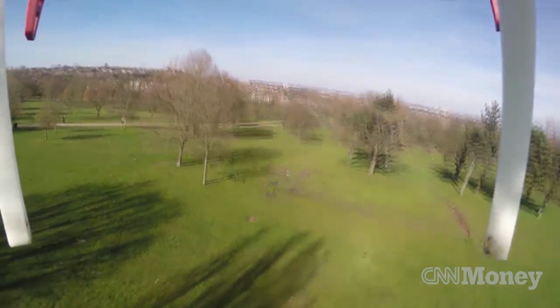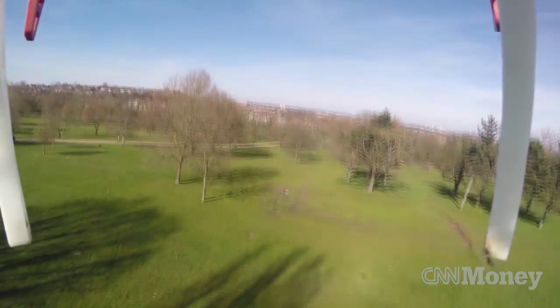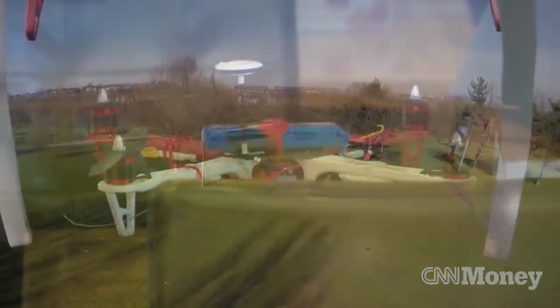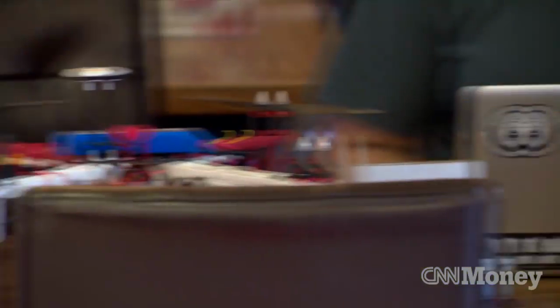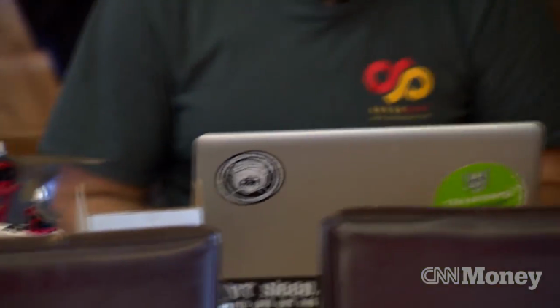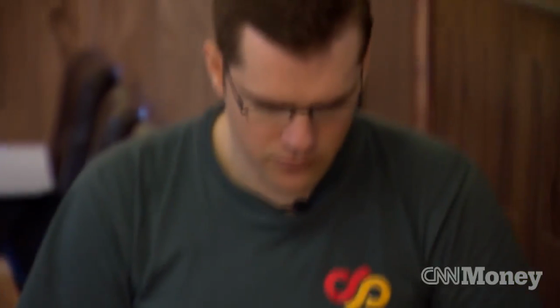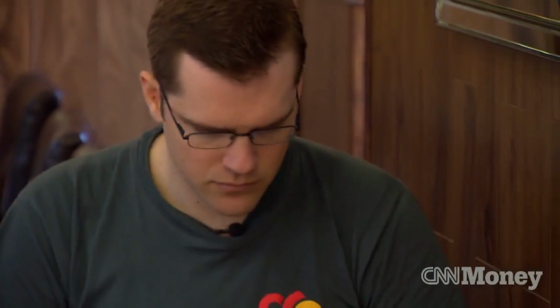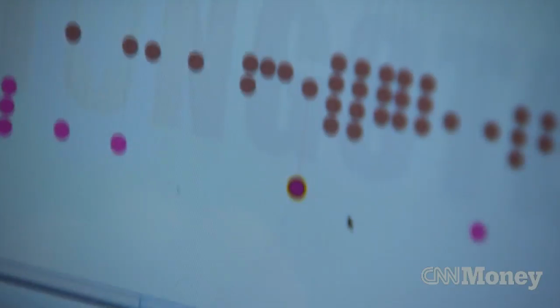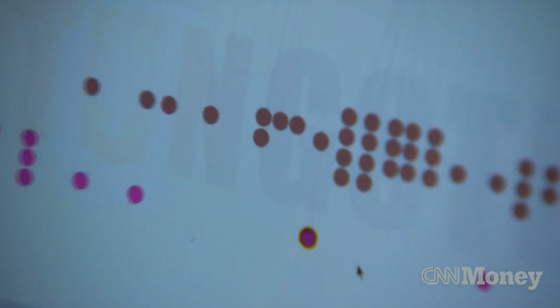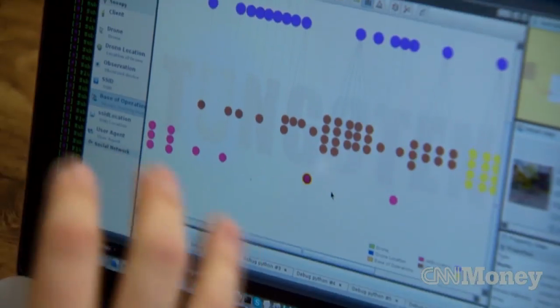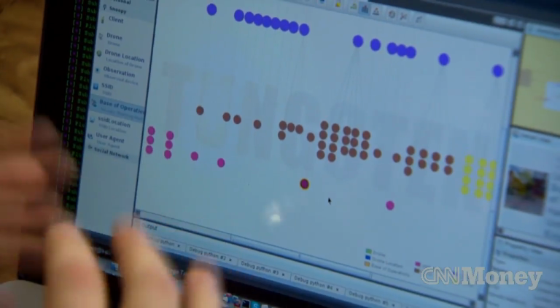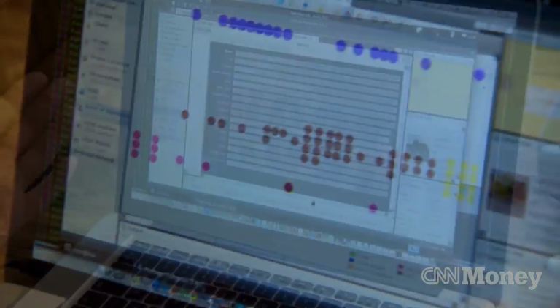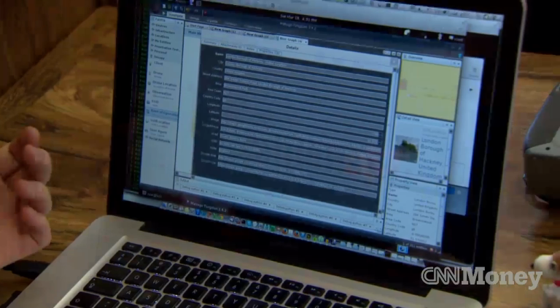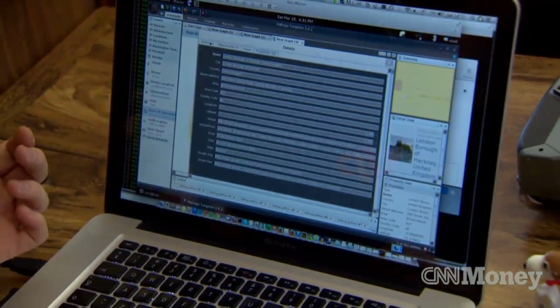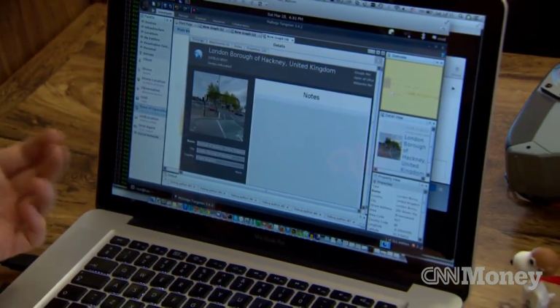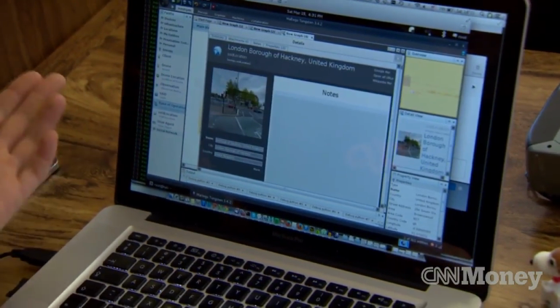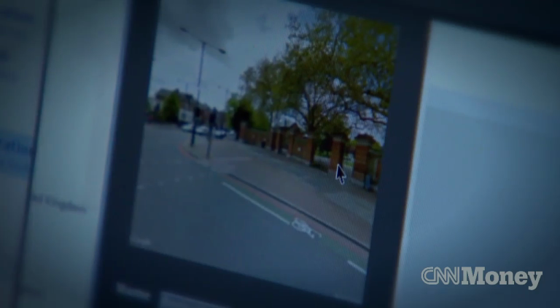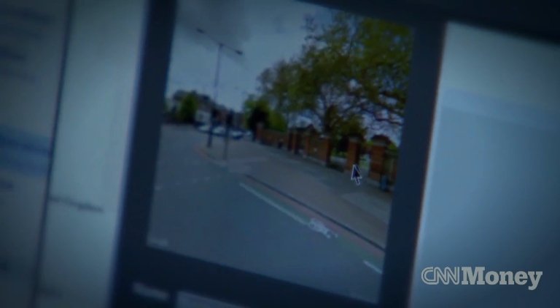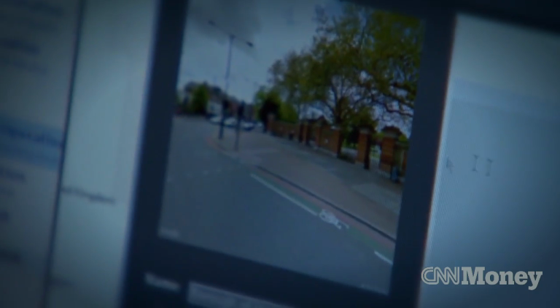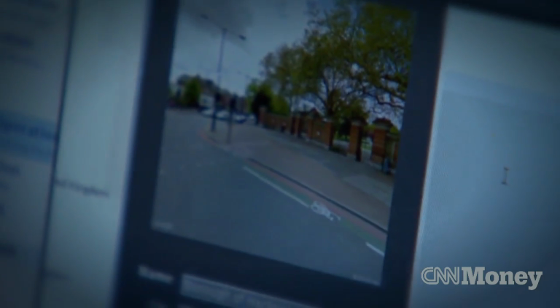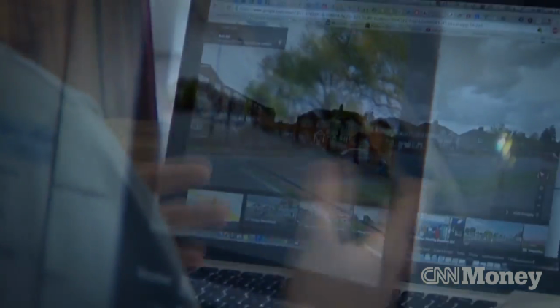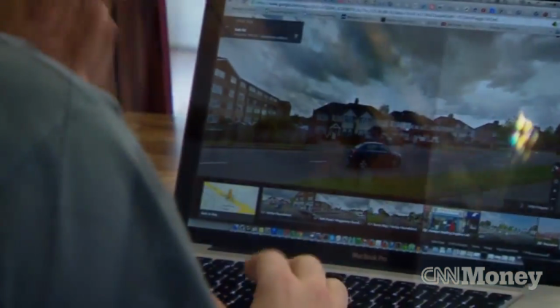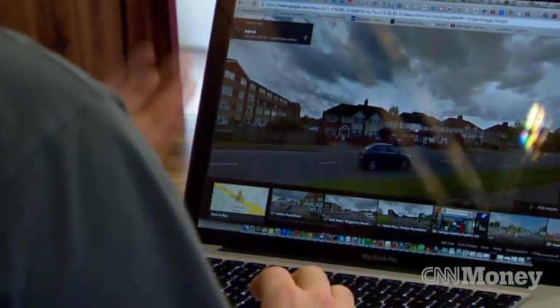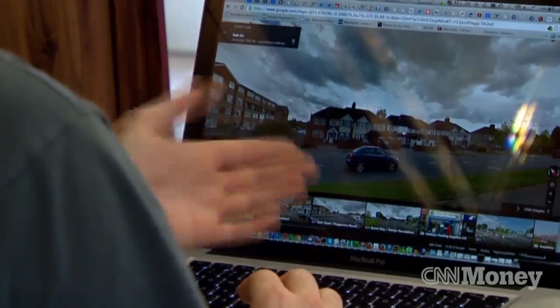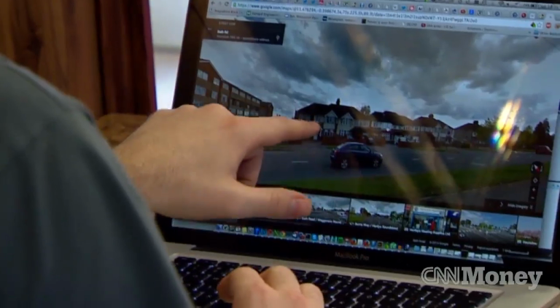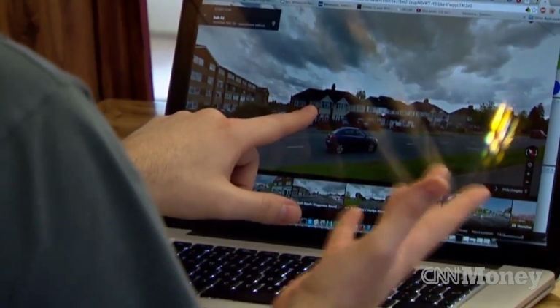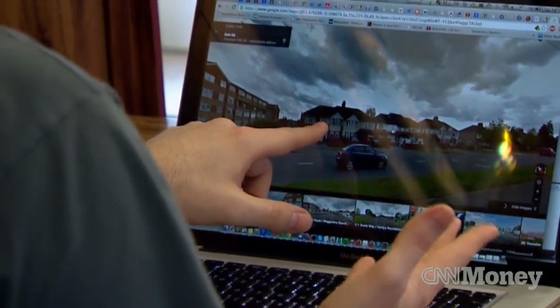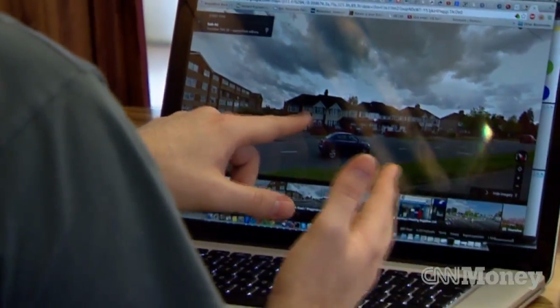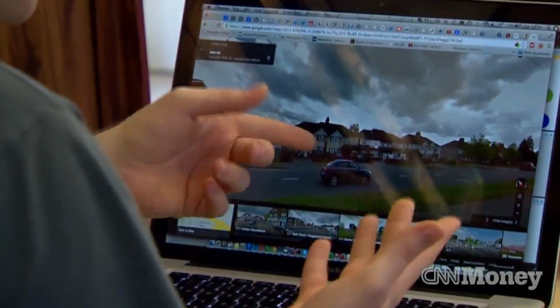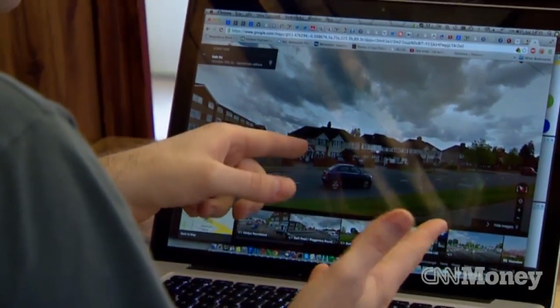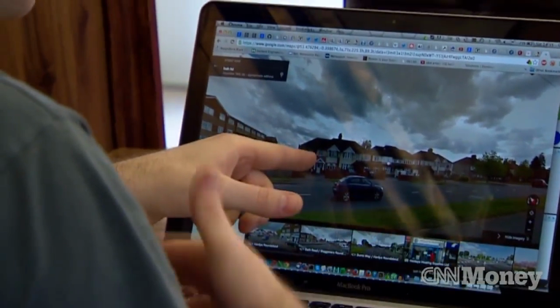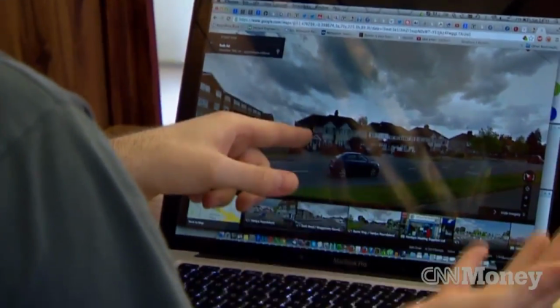He can also see your usernames, passwords, credit card information, and in some cases your home address. So somebody who's walking around the park — that's most likely their house, one of these houses here.